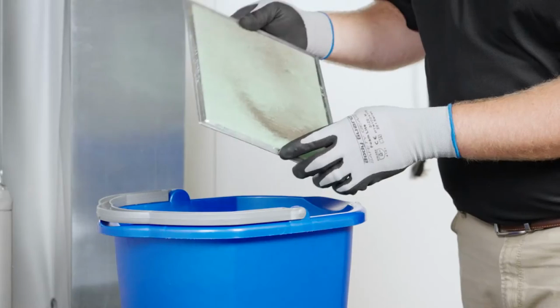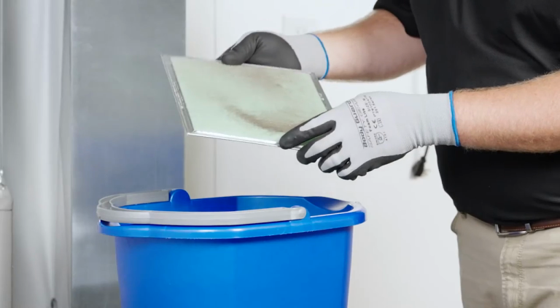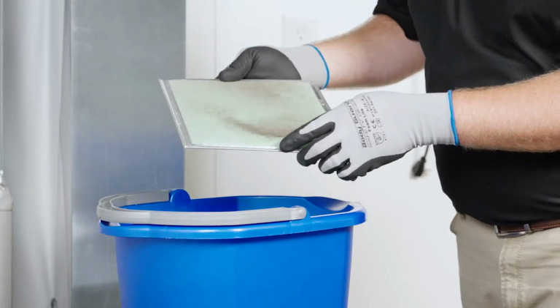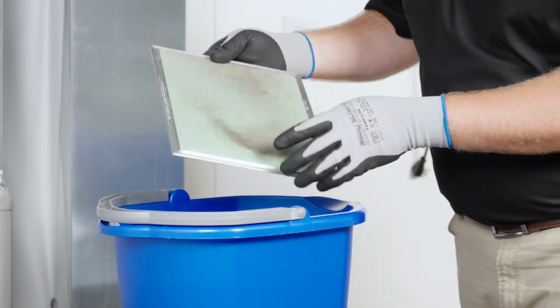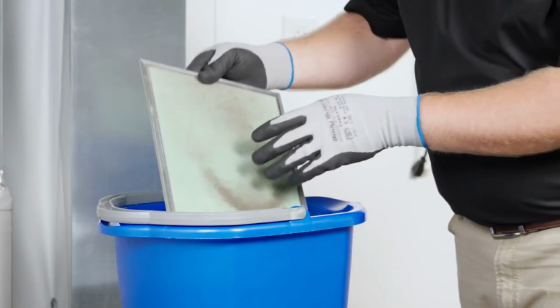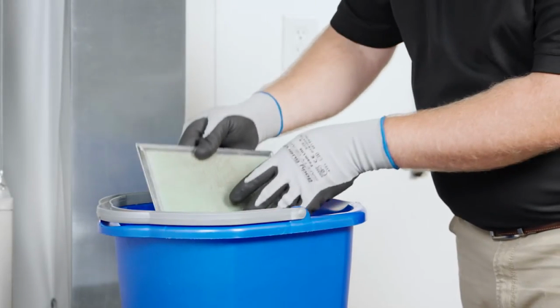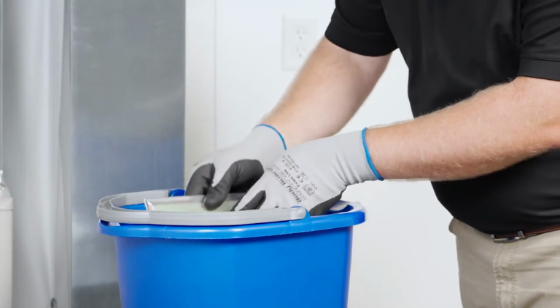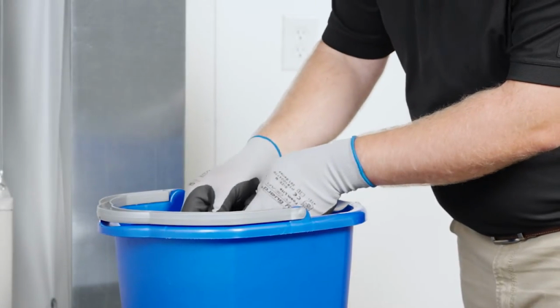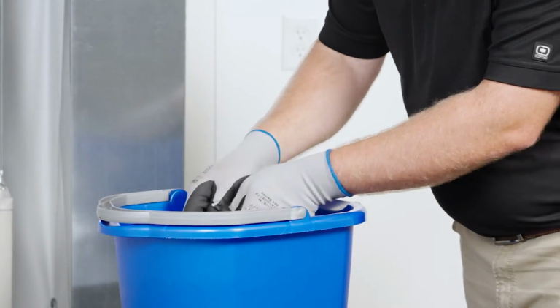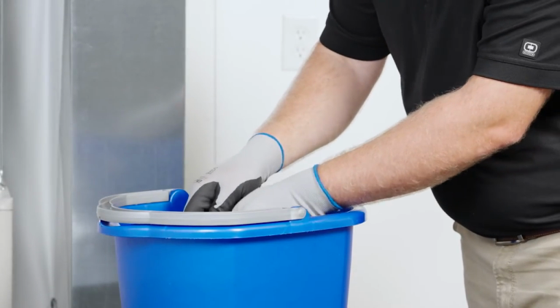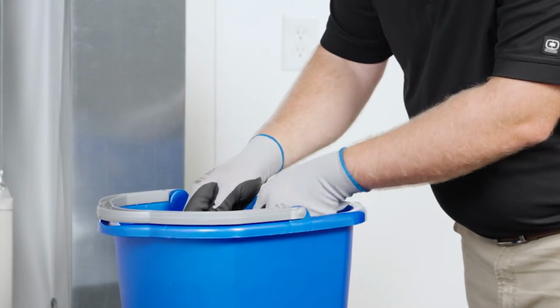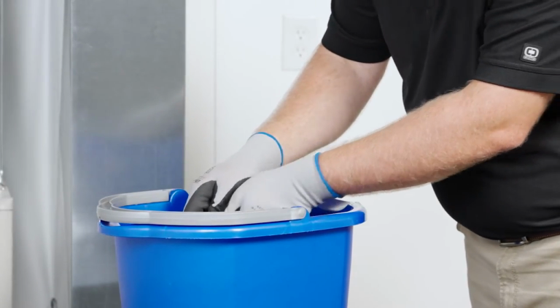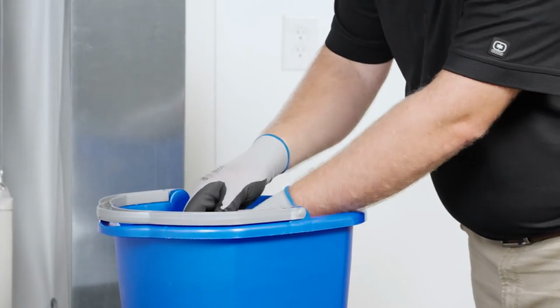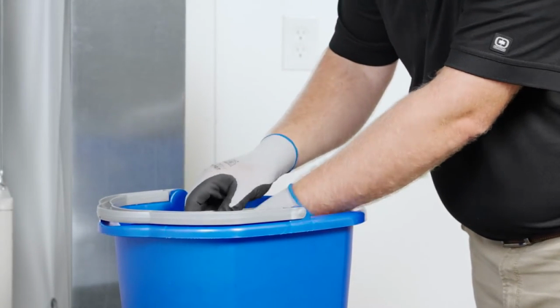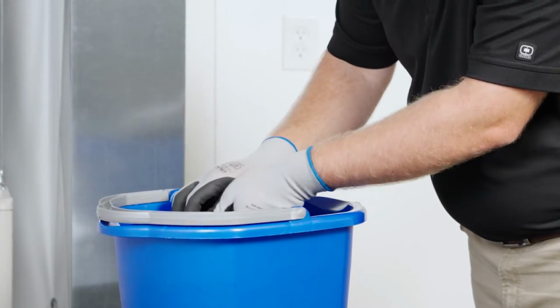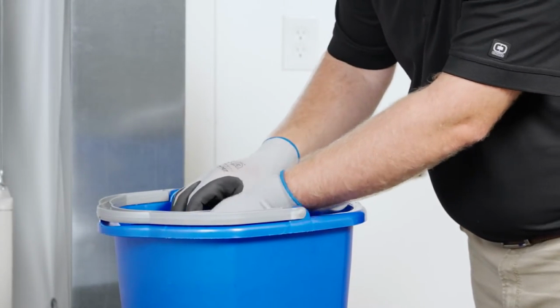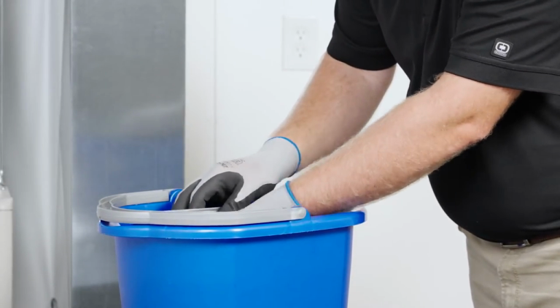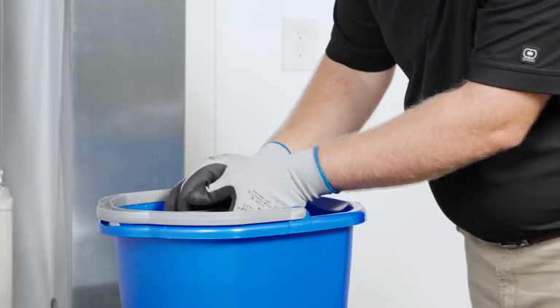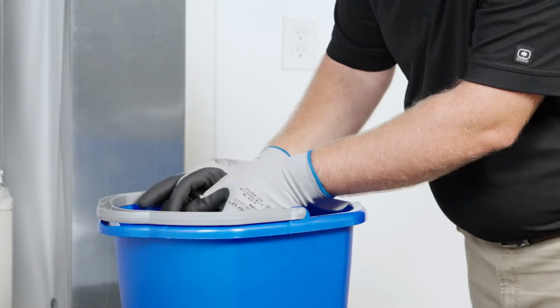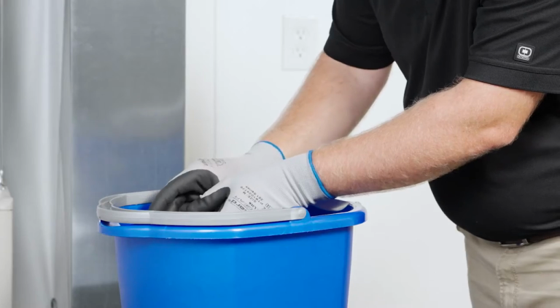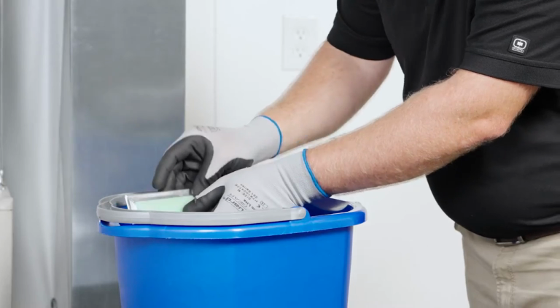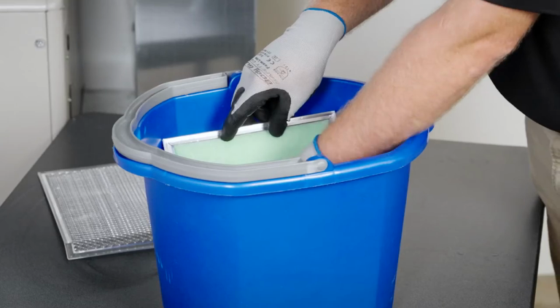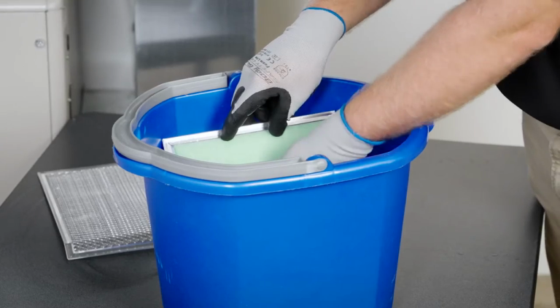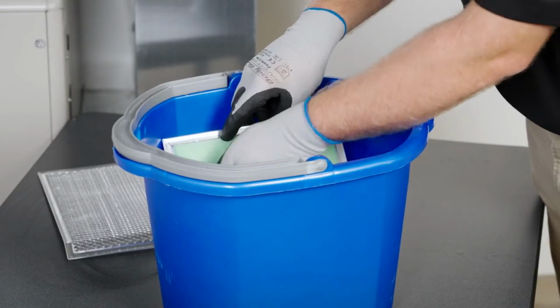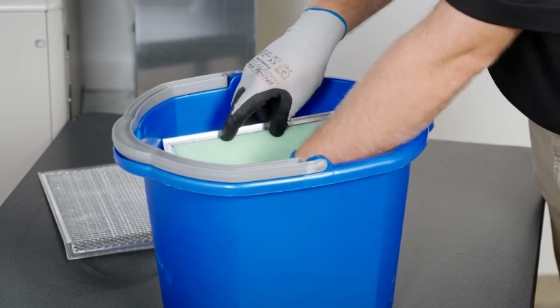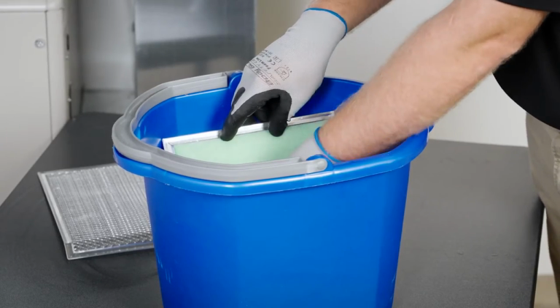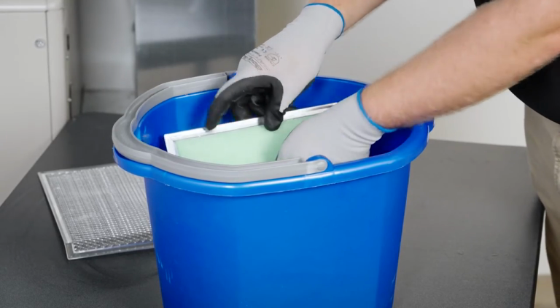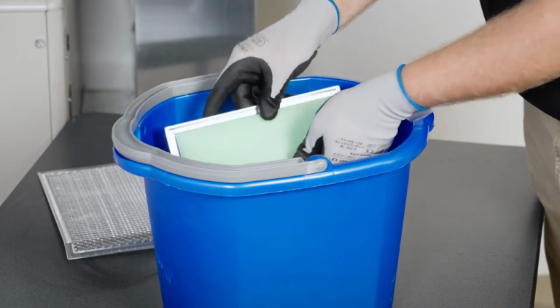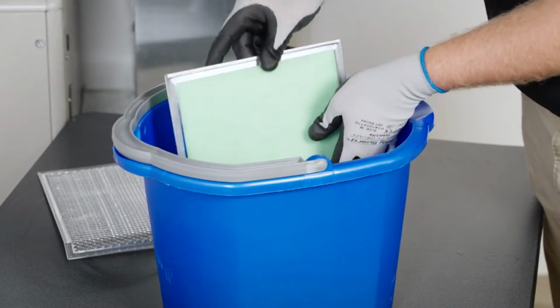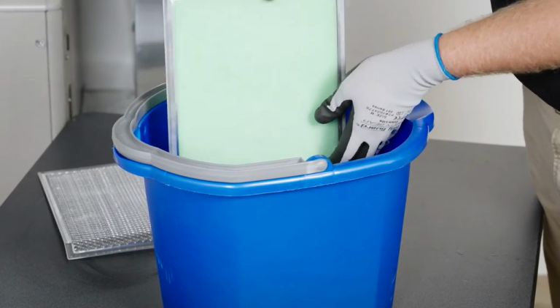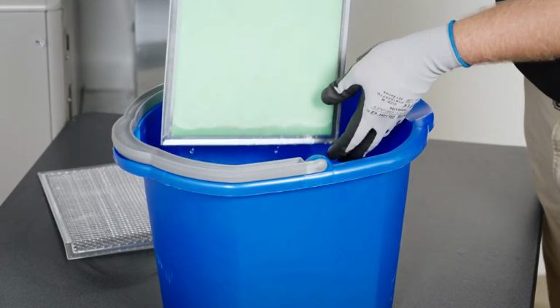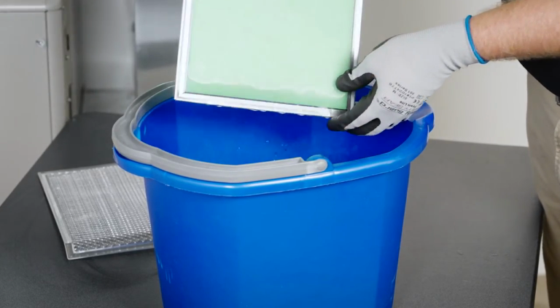If you'd also like to disinfect the filters, you can add one tablespoon of bleach per gallon of water. Rinse and let them dry completely before reinstalling.